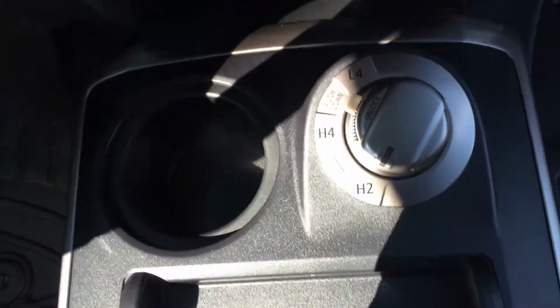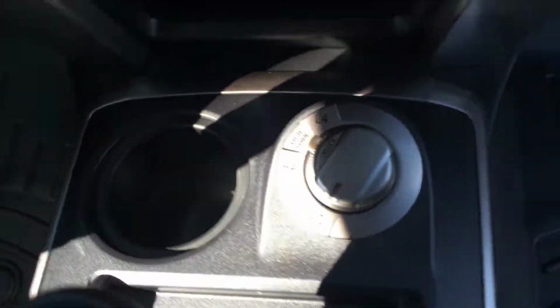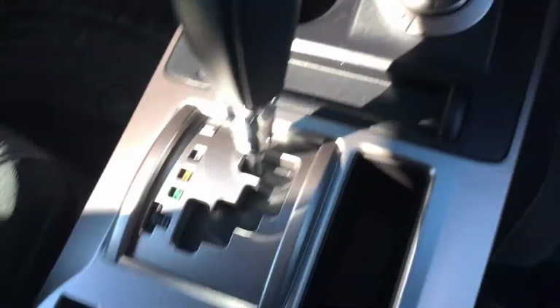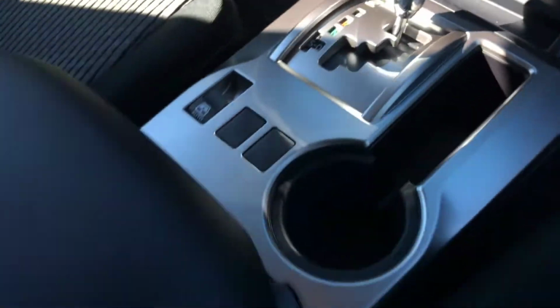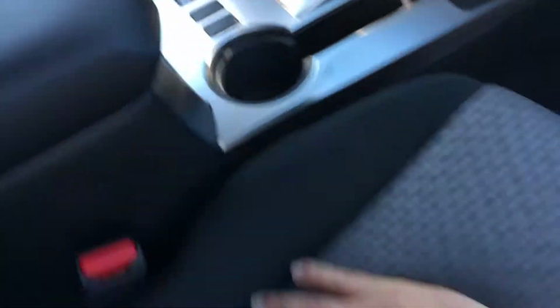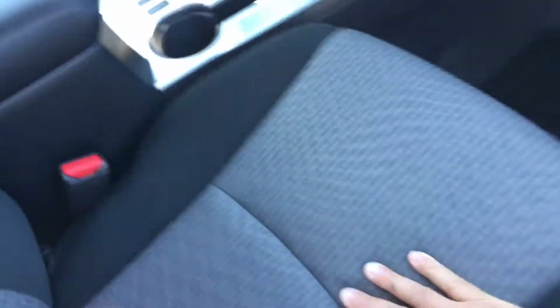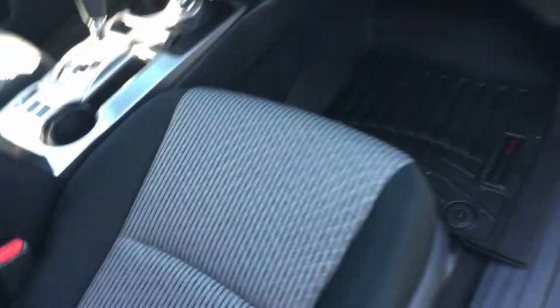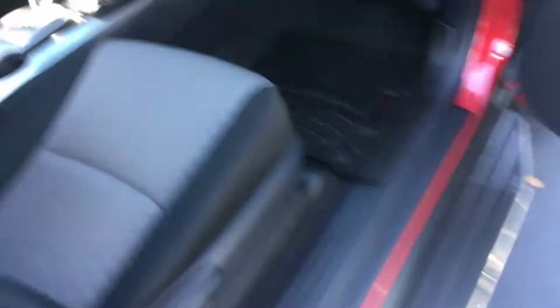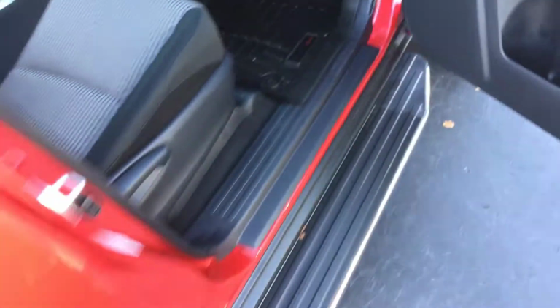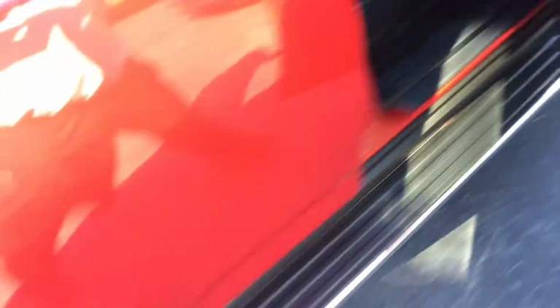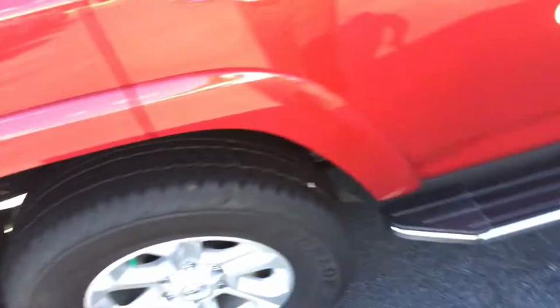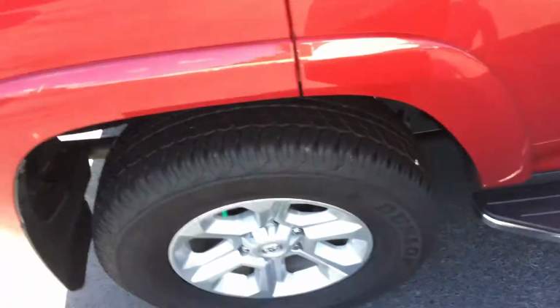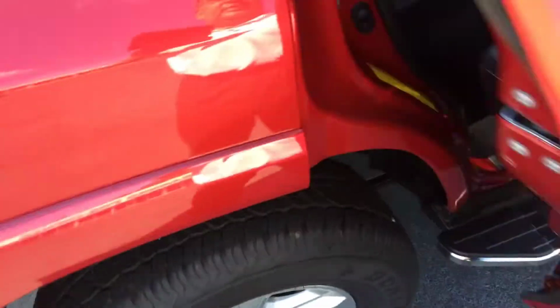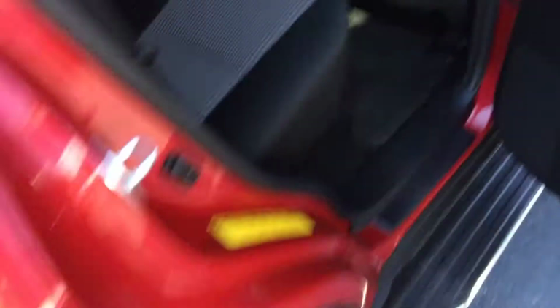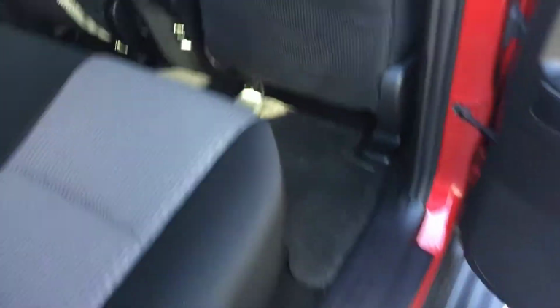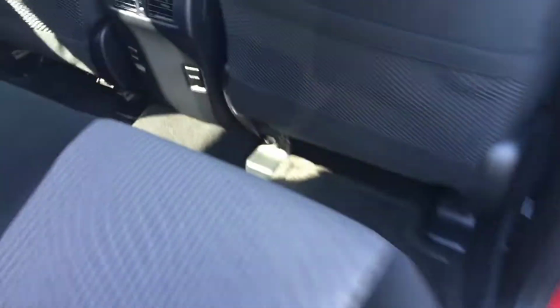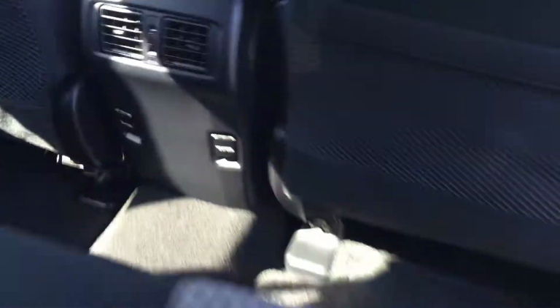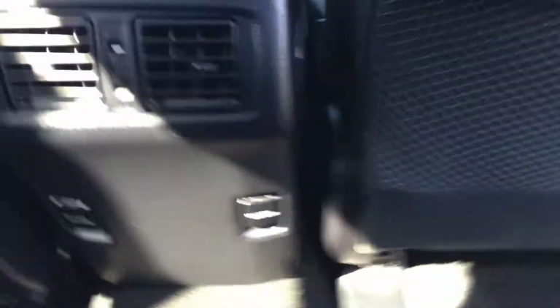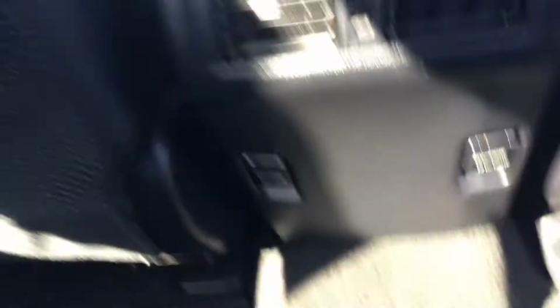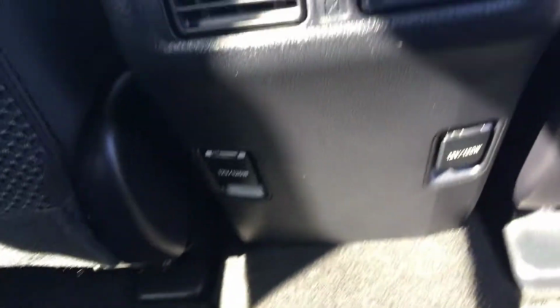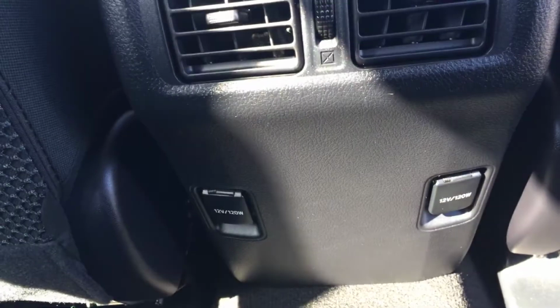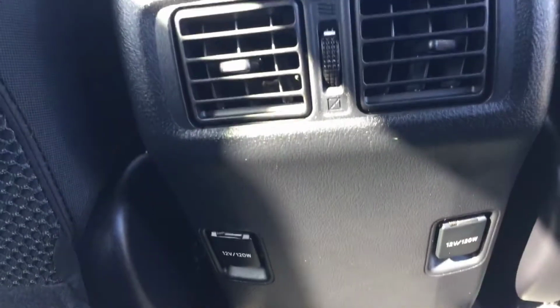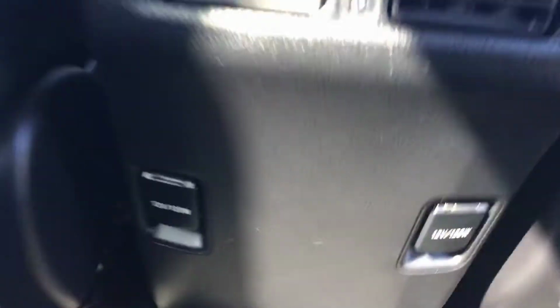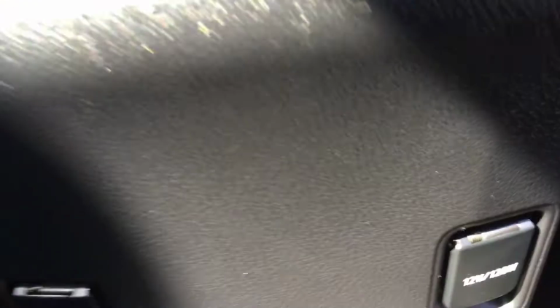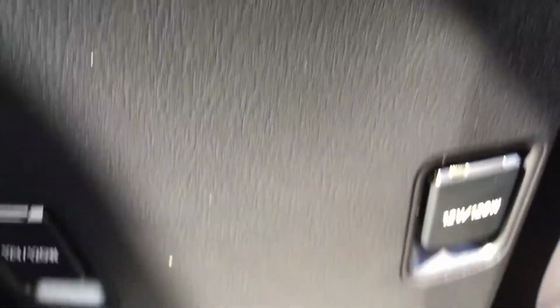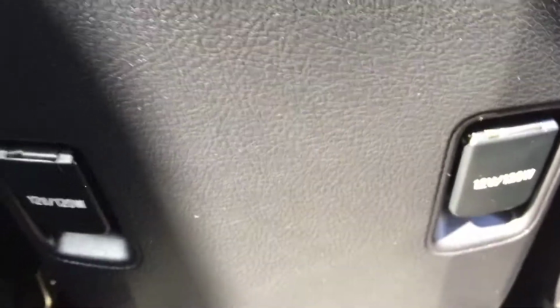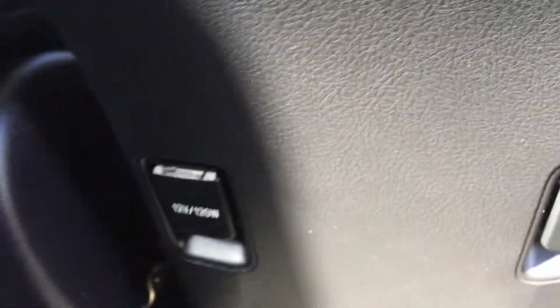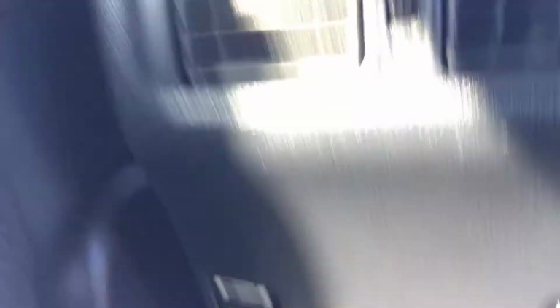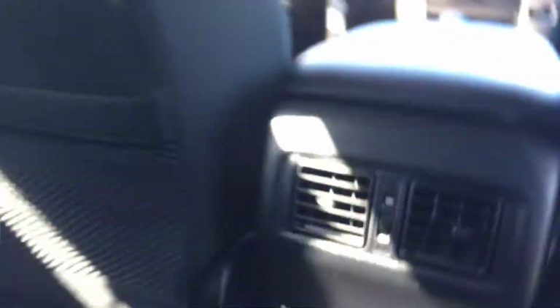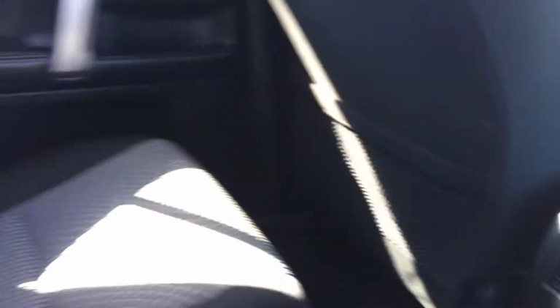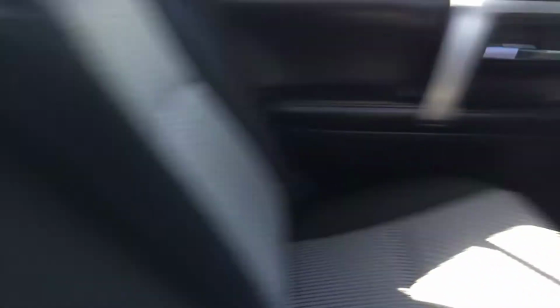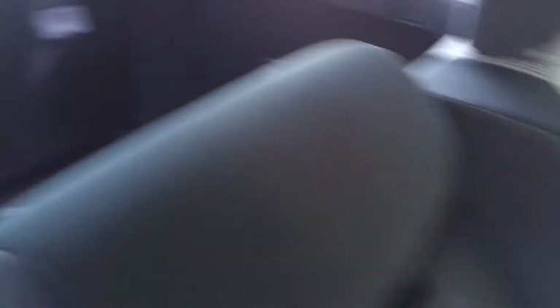There are controls here — automatic, power windows, power locks, rear vent, two converters, and animal plugs.